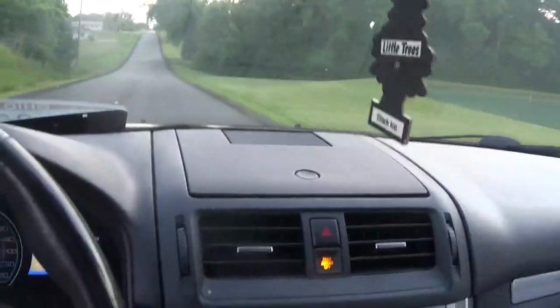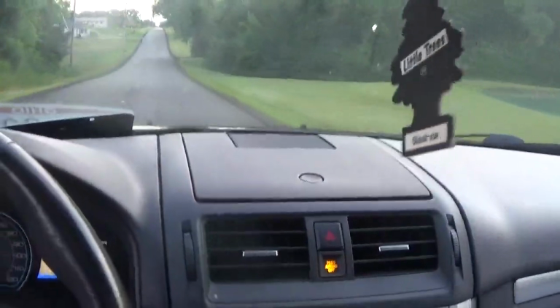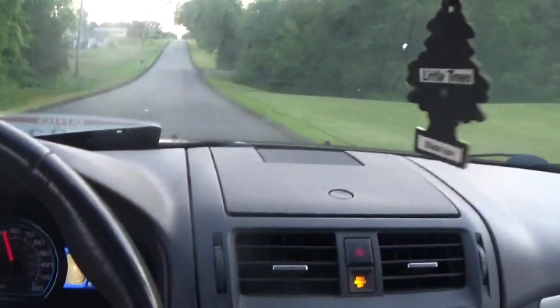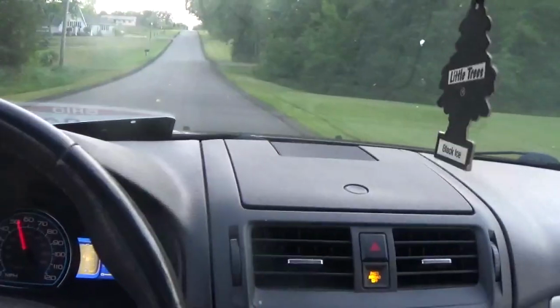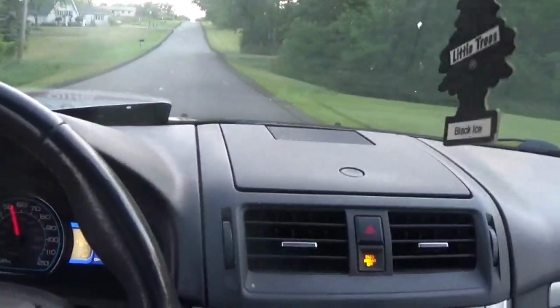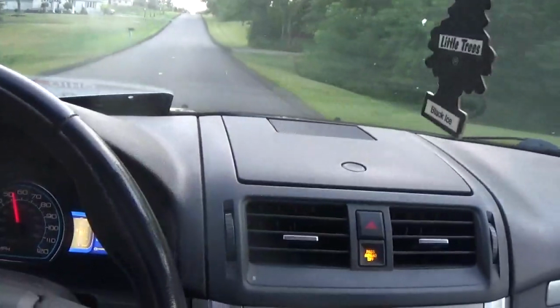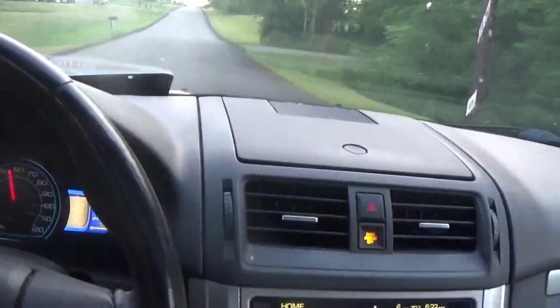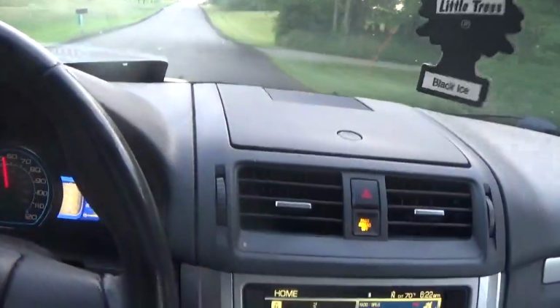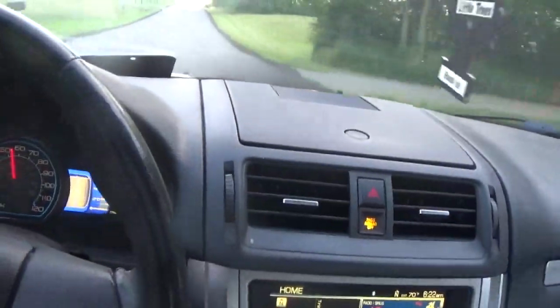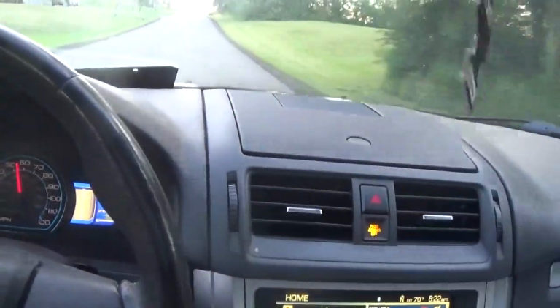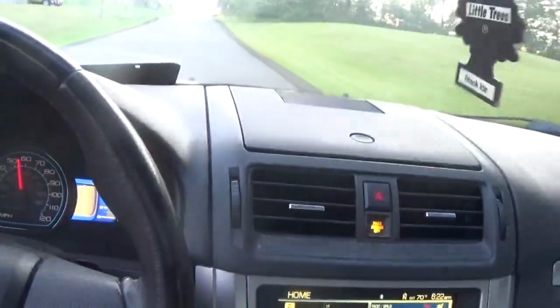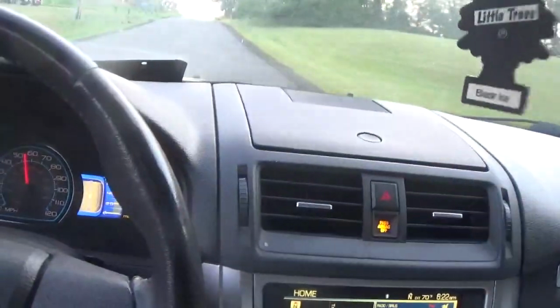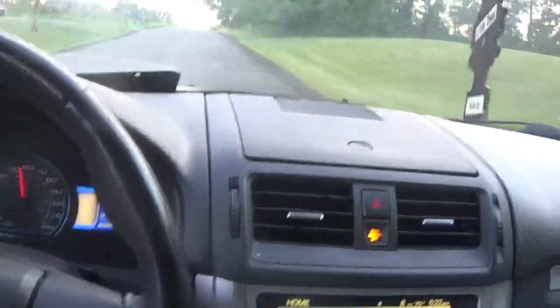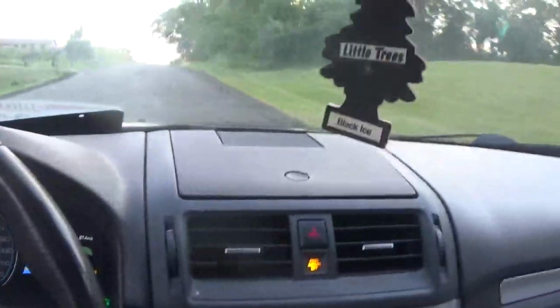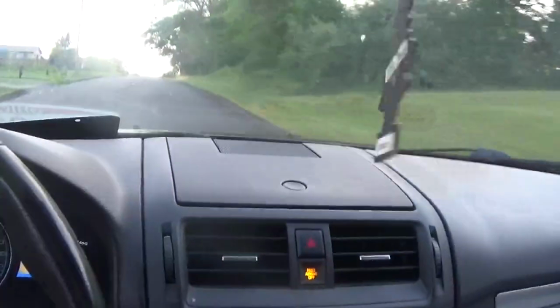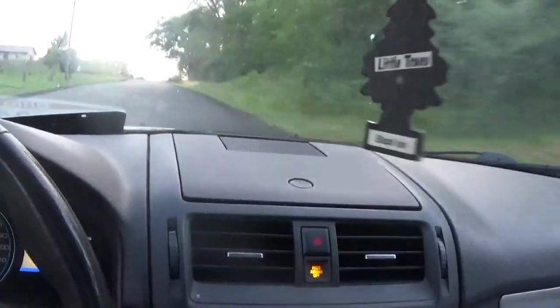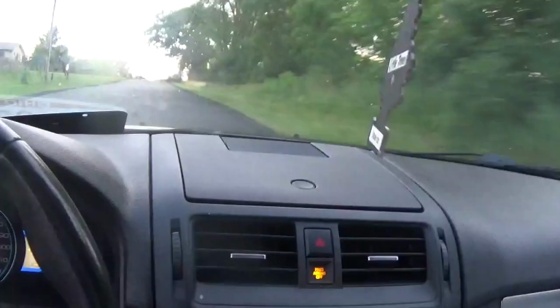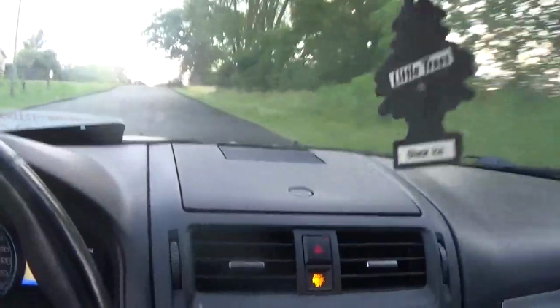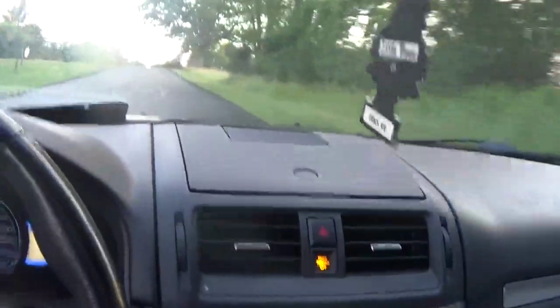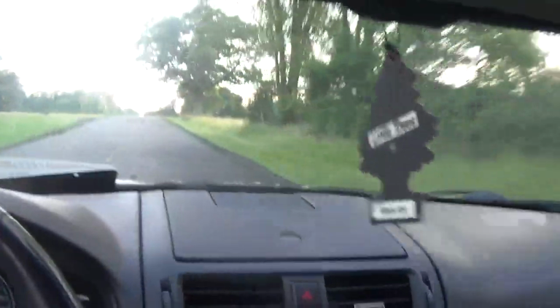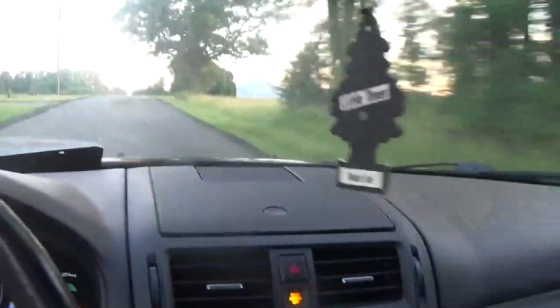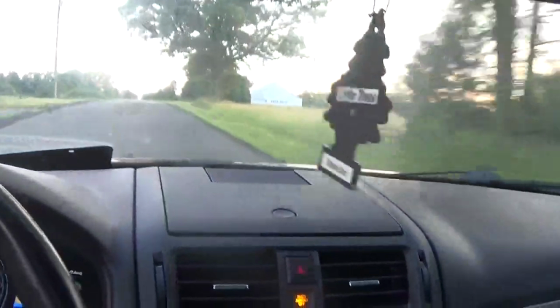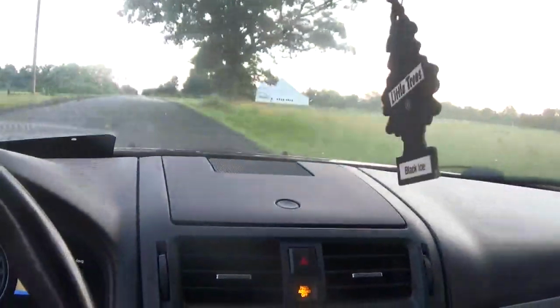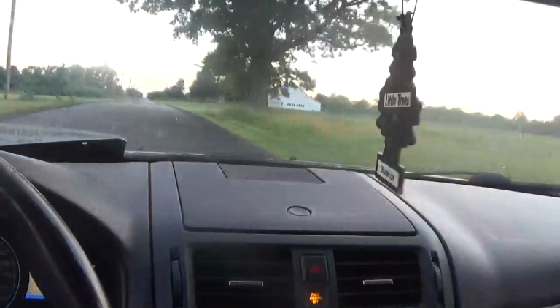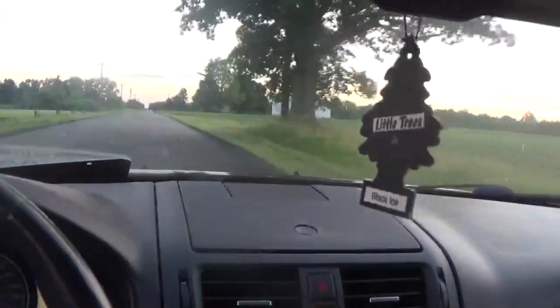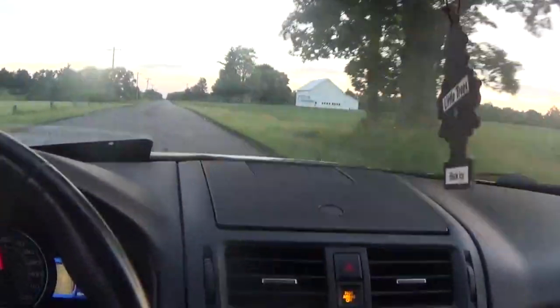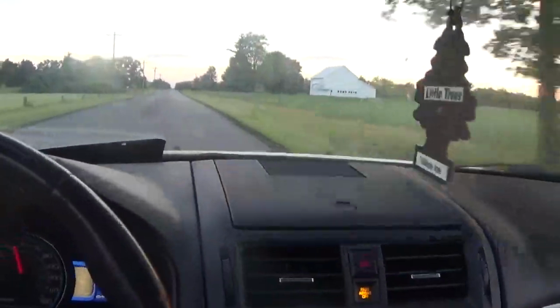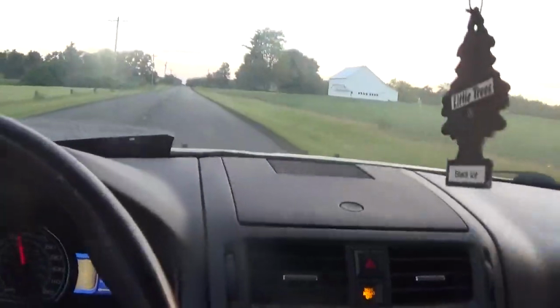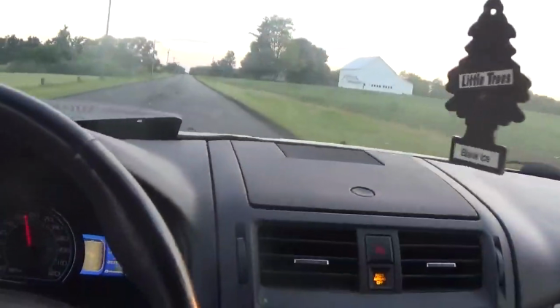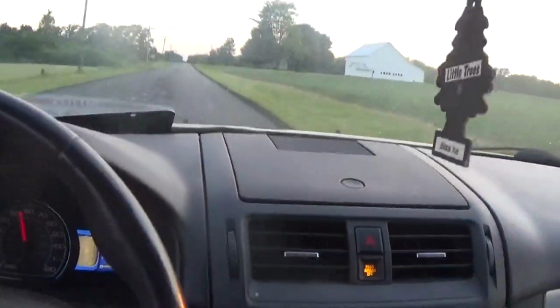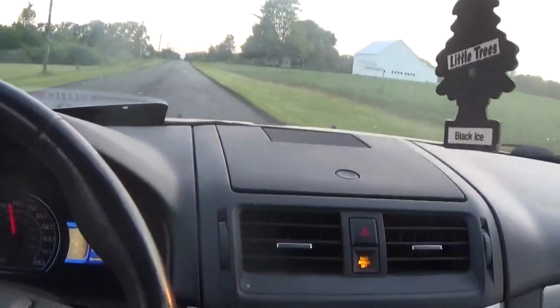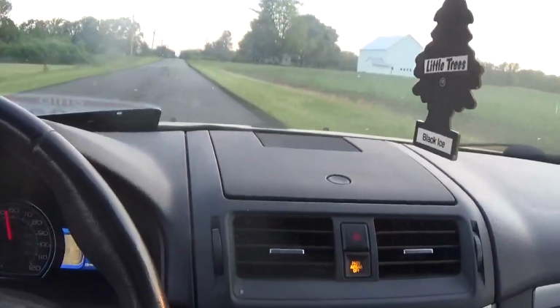The rain has stopped, but we're supposed to get more rain in, like, another hour and a half, two hours. But I don't think I'm doing too bad.